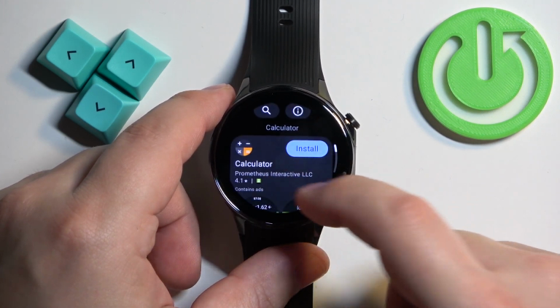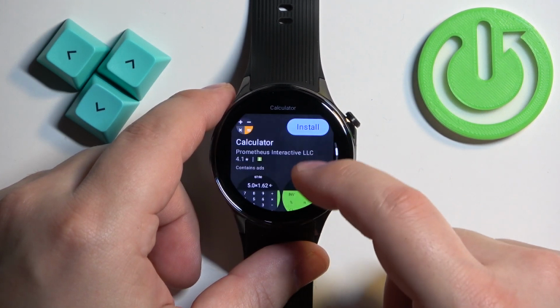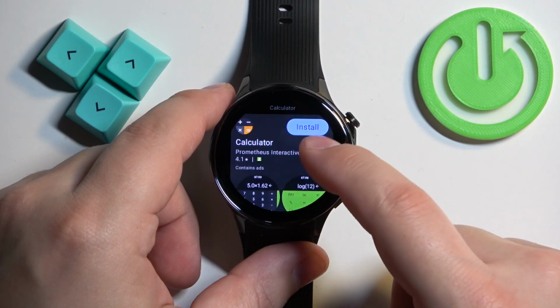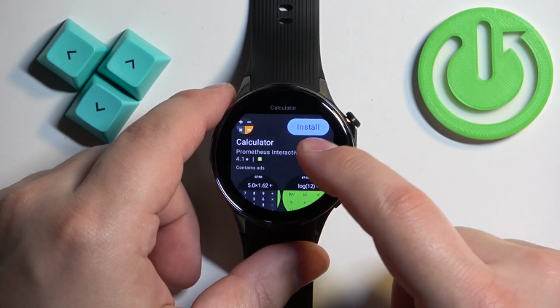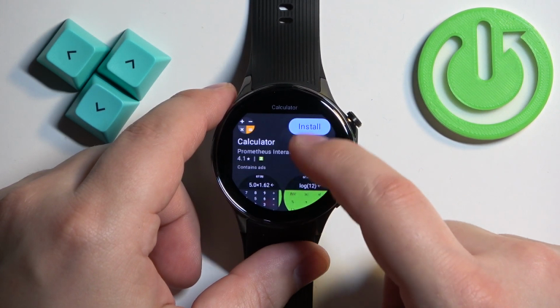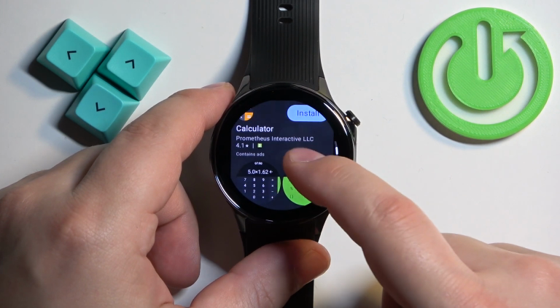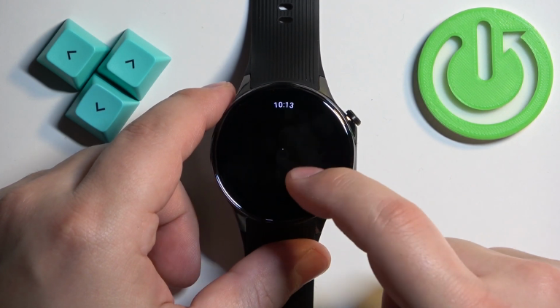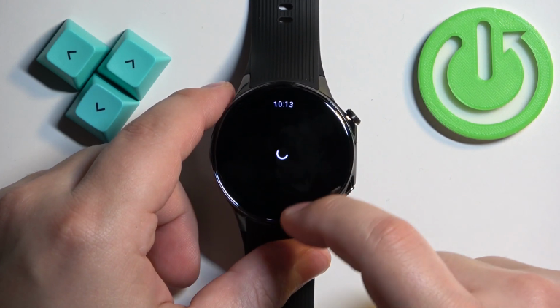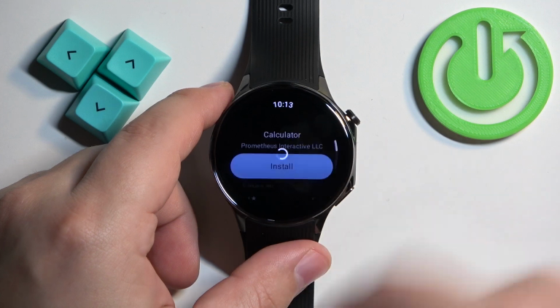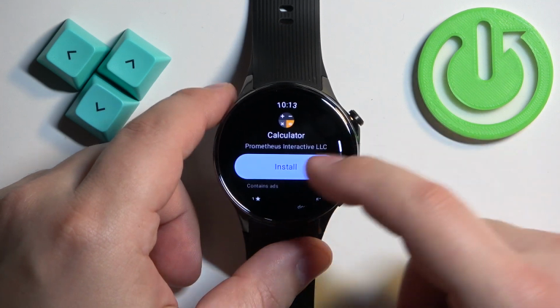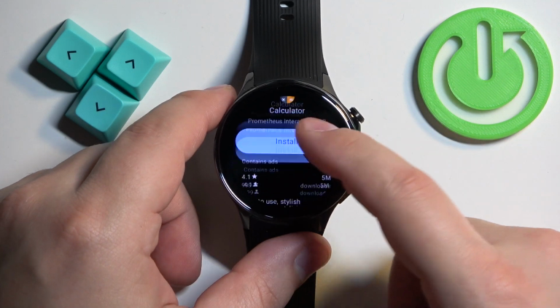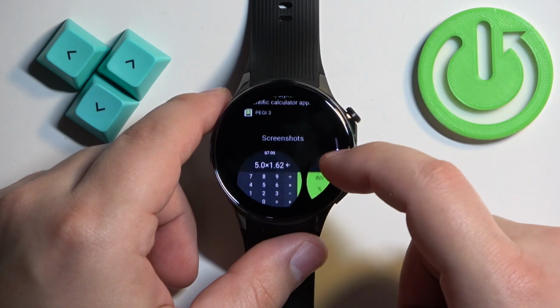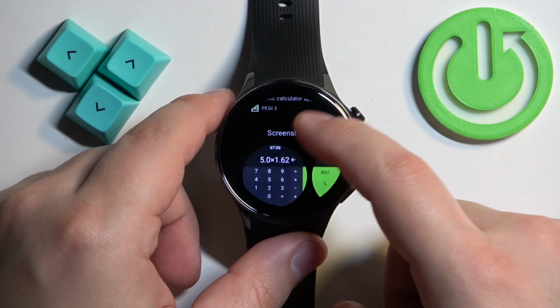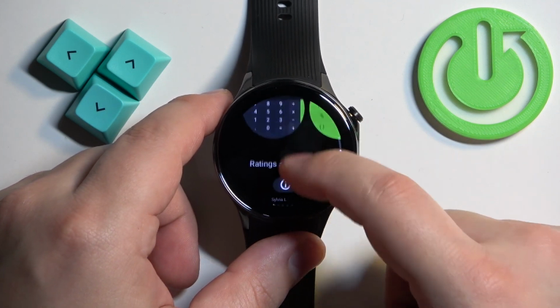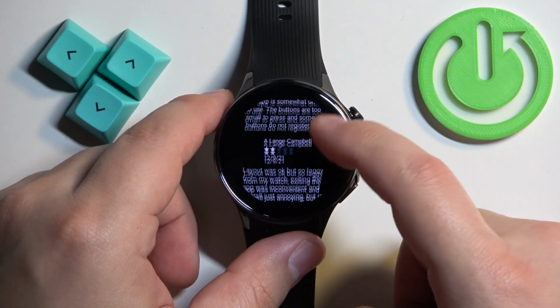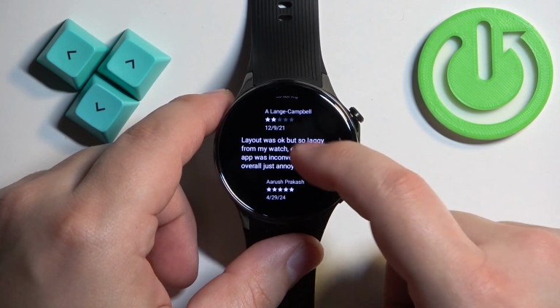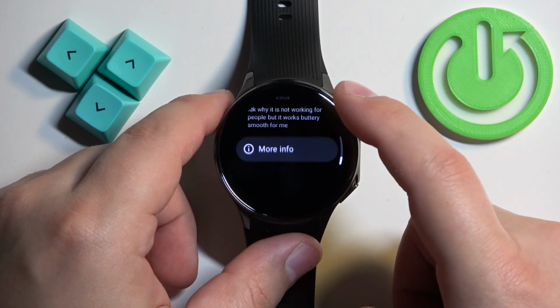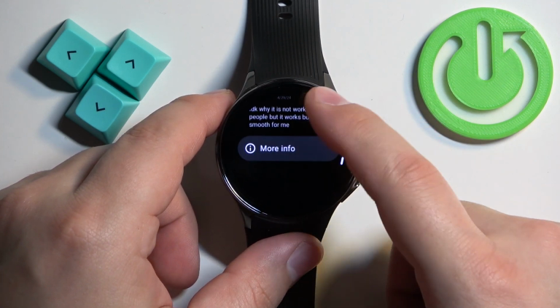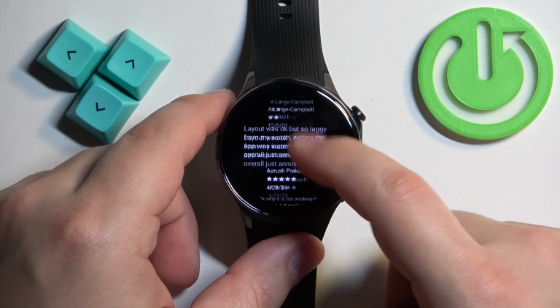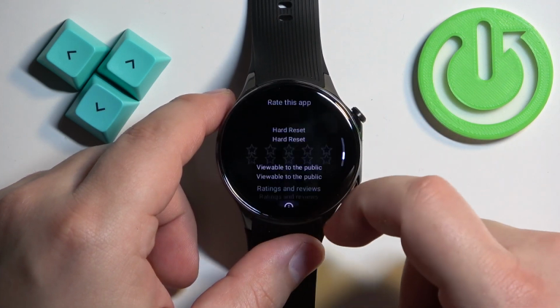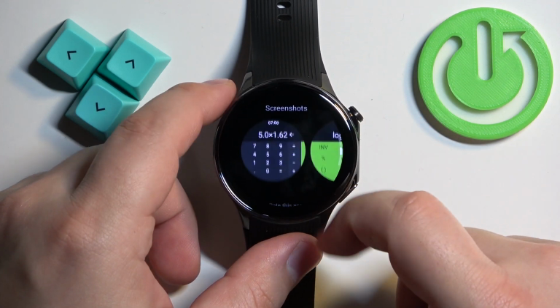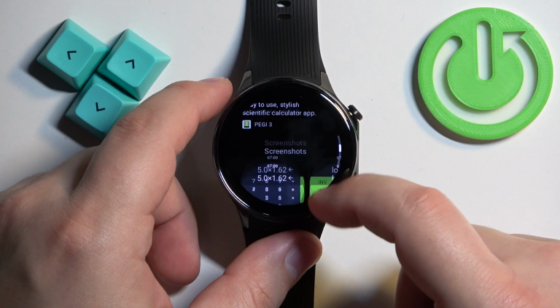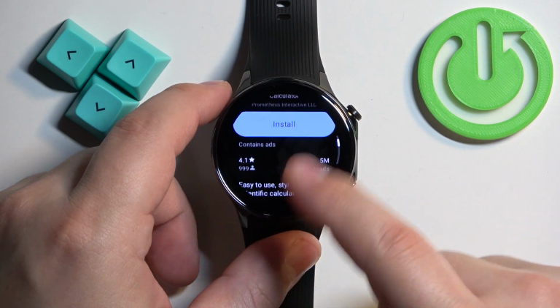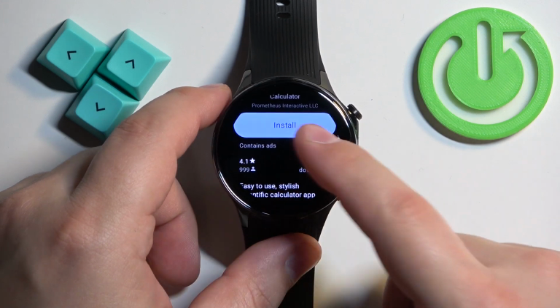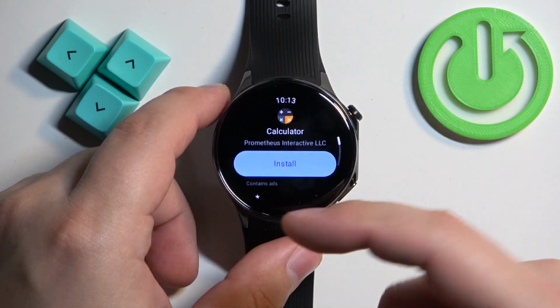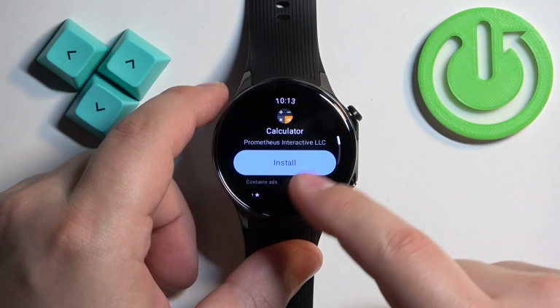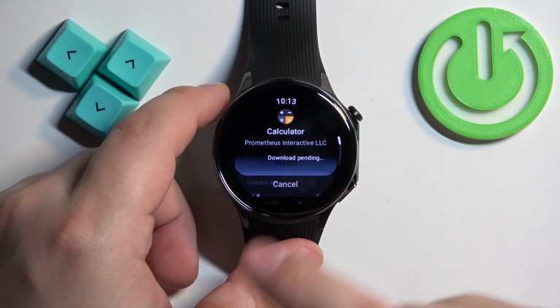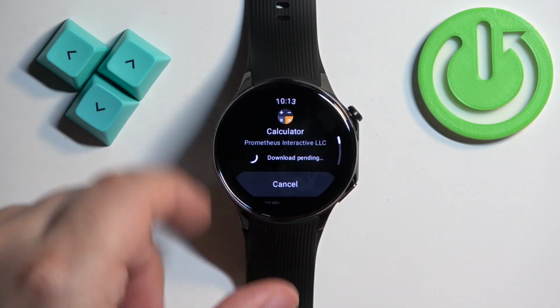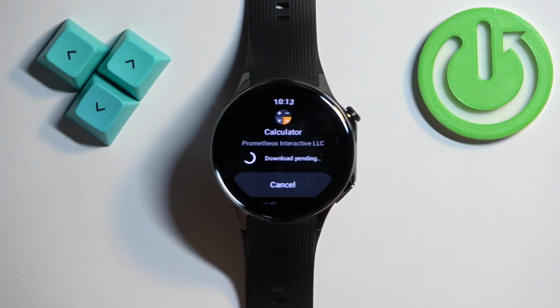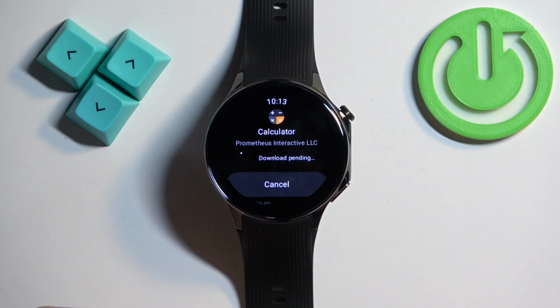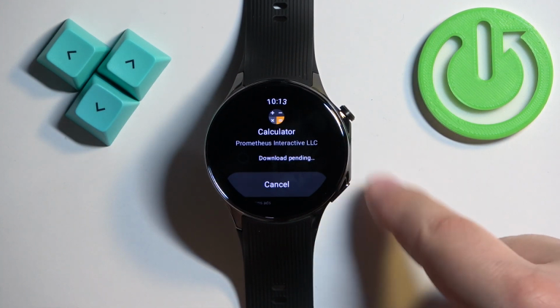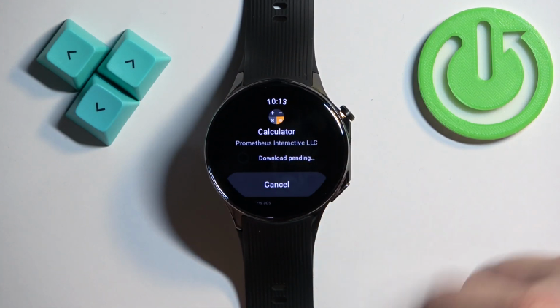You can tap on the Install button directly, or you can tap on the app itself to open more info about it, like screenshots, reviews, and other details. Once you're ready, tap on Install and wait until it's done installing.